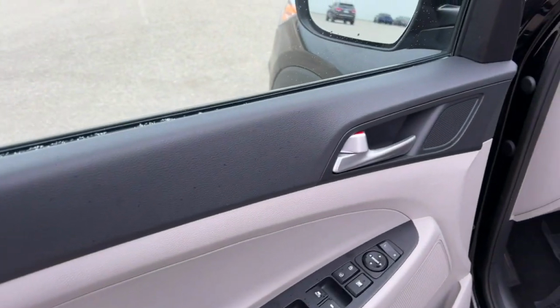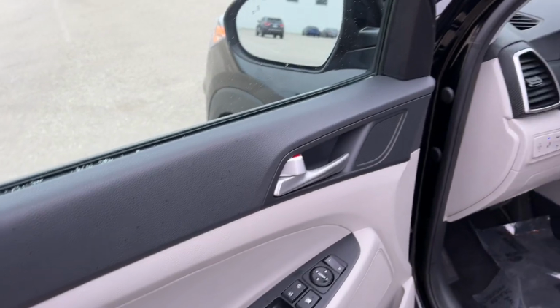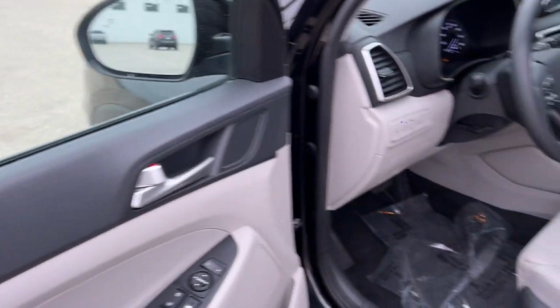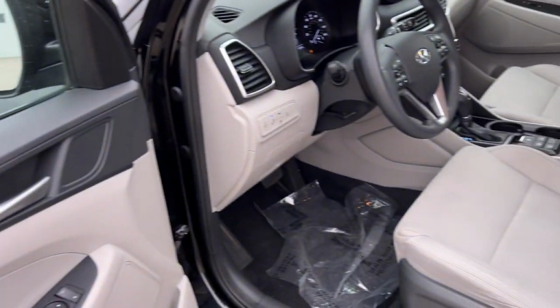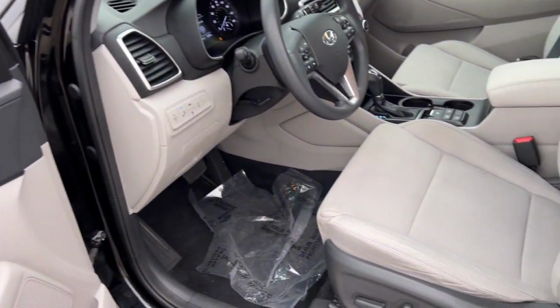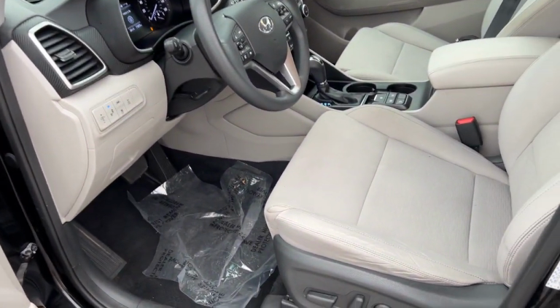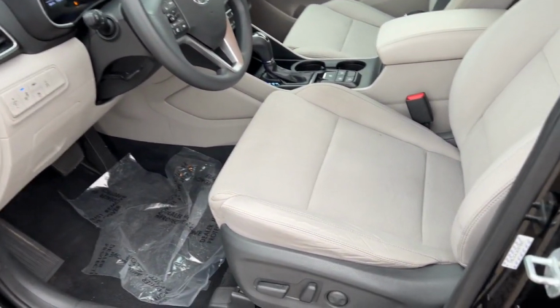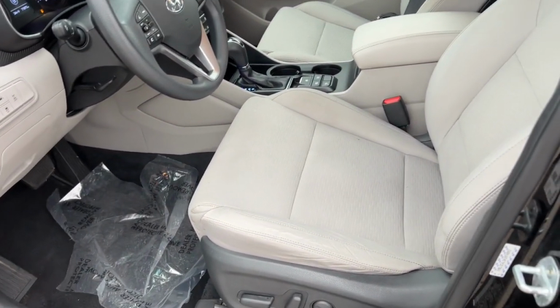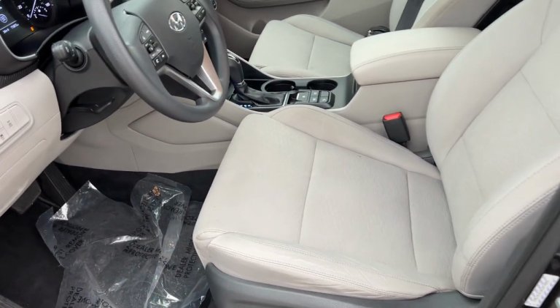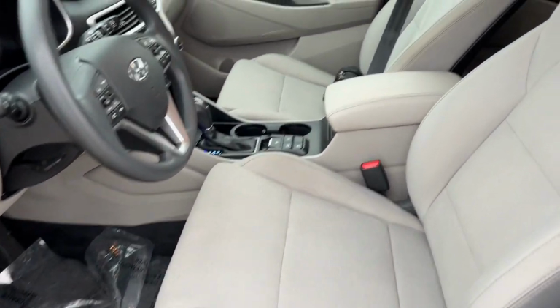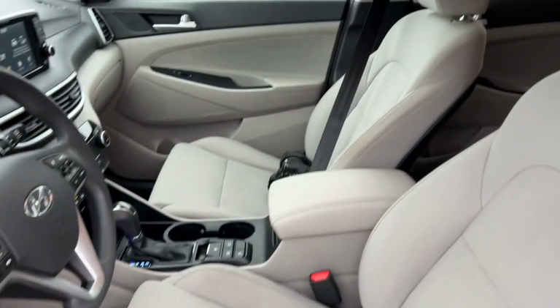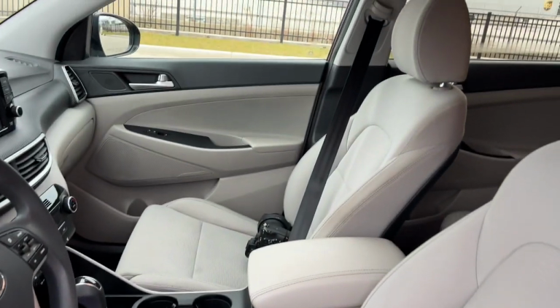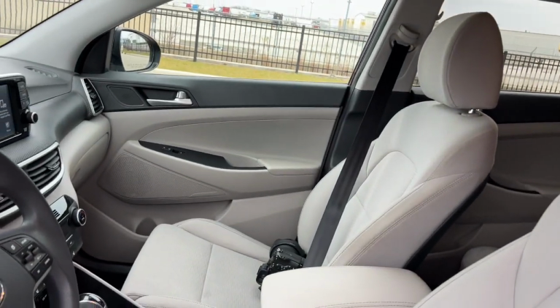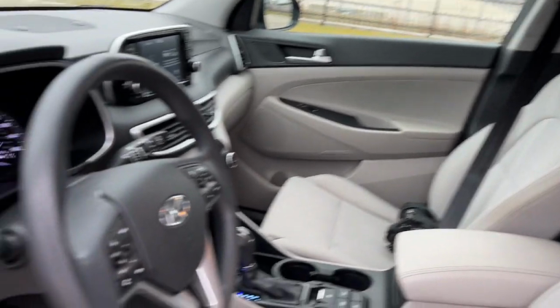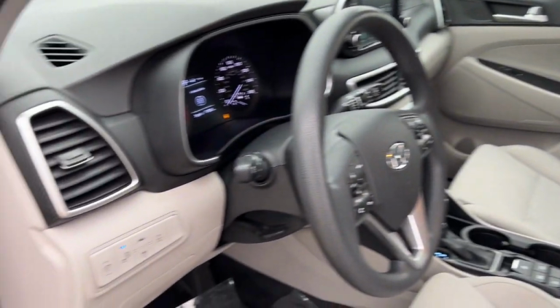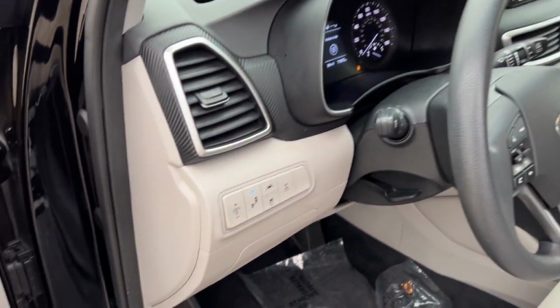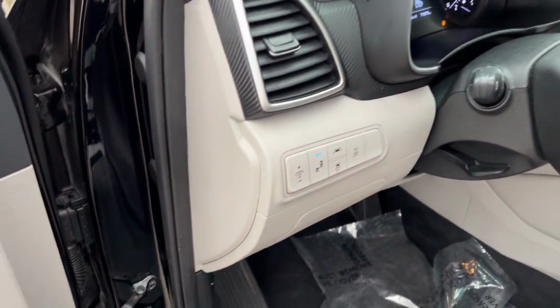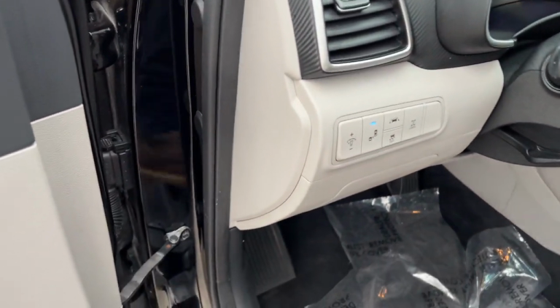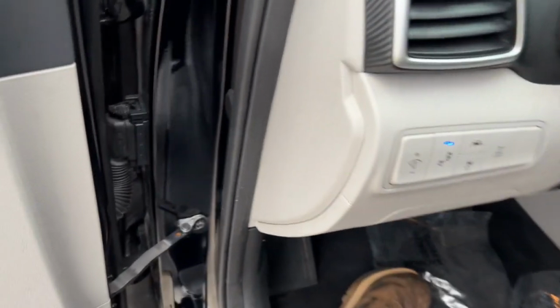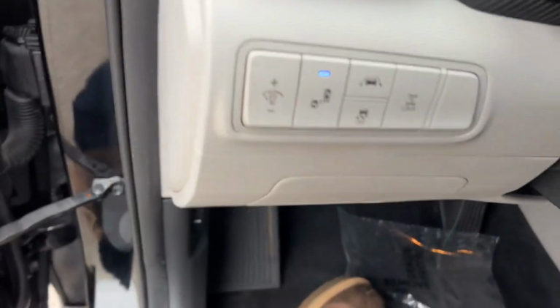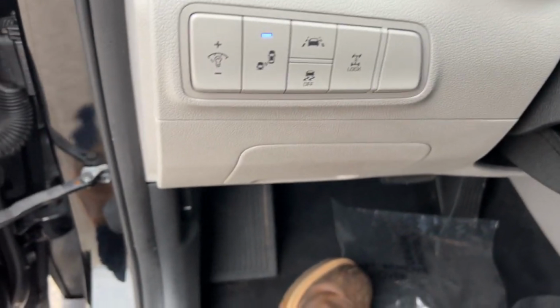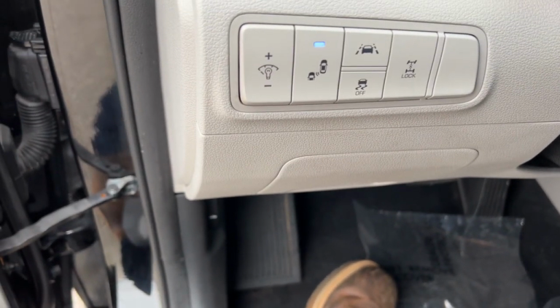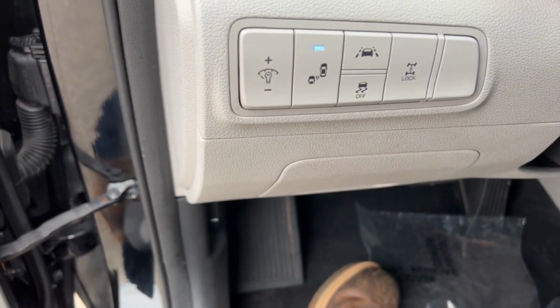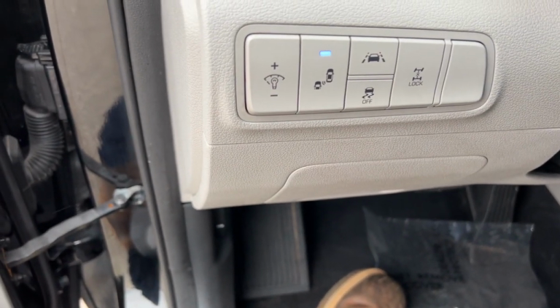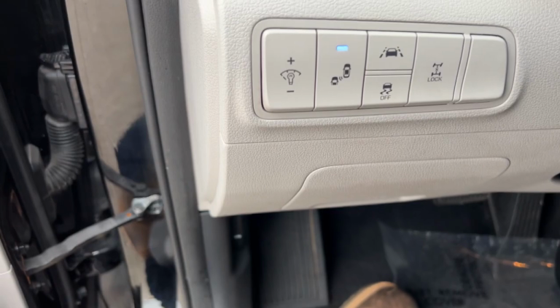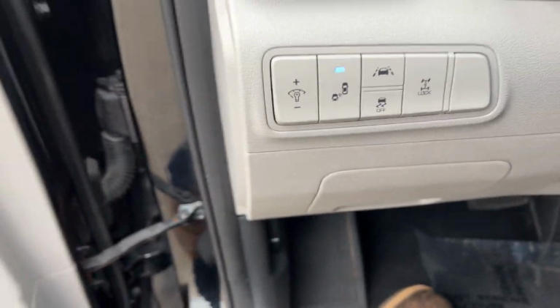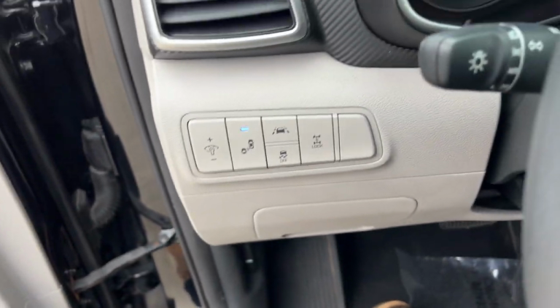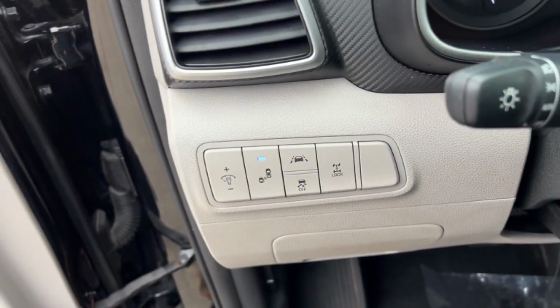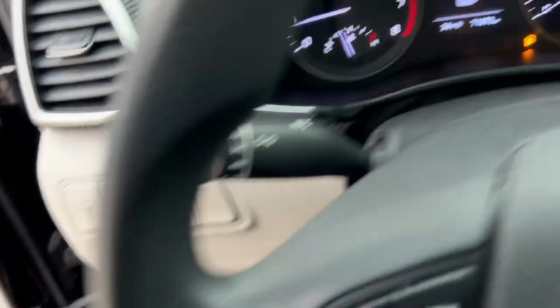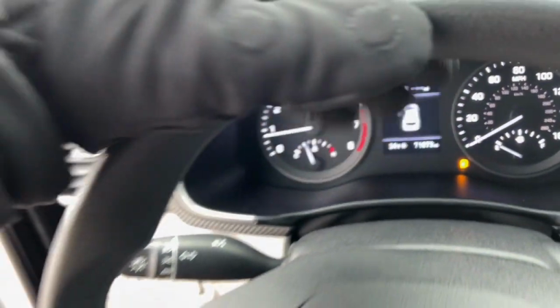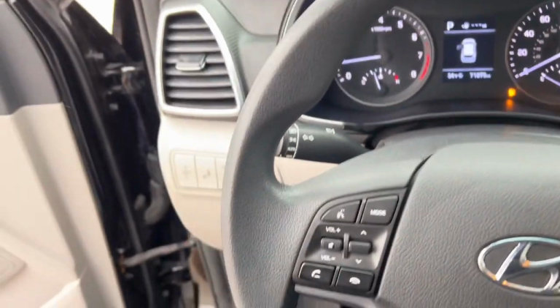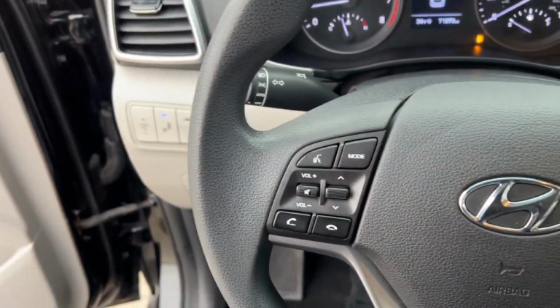It does have blind spot monitors, a power driver seat, and premium cloth seating throughout. There's your button for your blind spot monitors, and it also has adaptive cruise control, which is really nice when you're cruising on the highway or stuck in traffic.